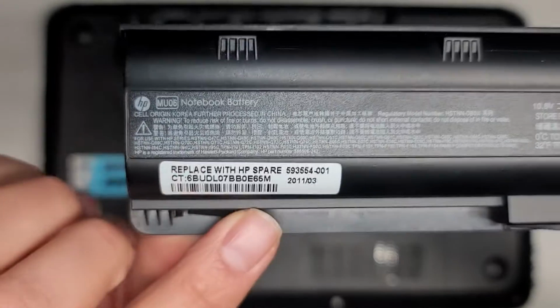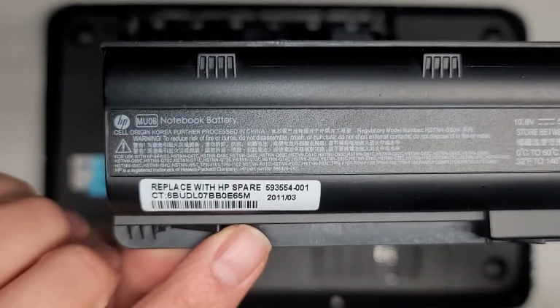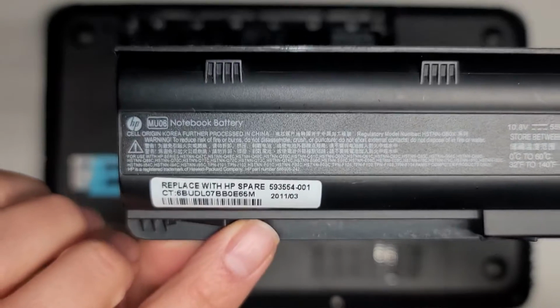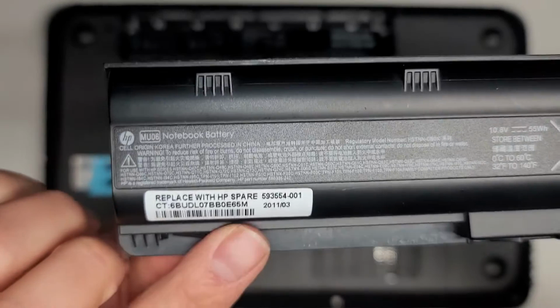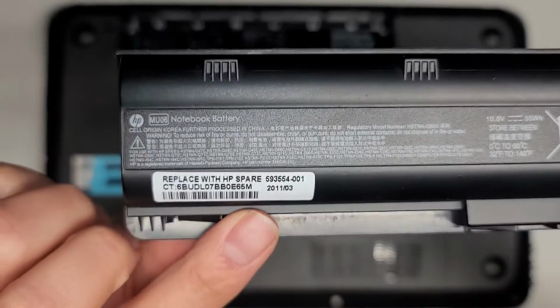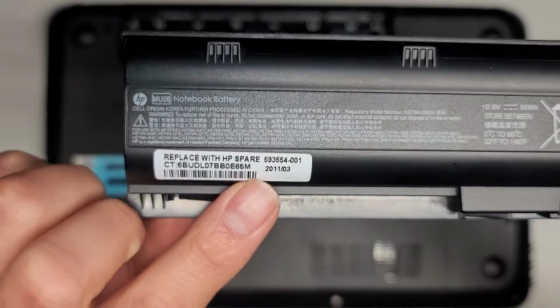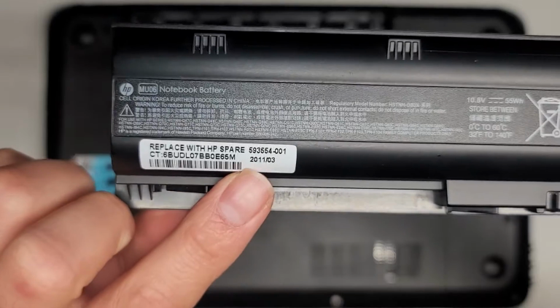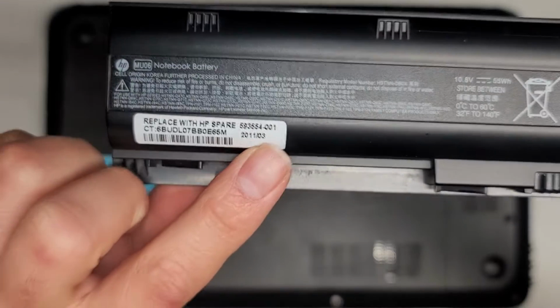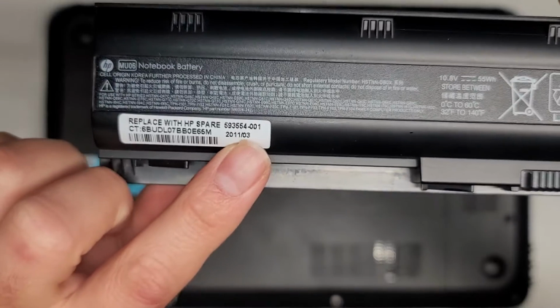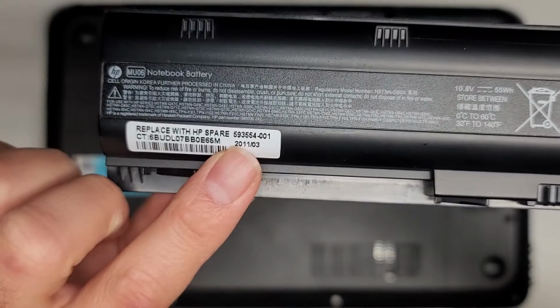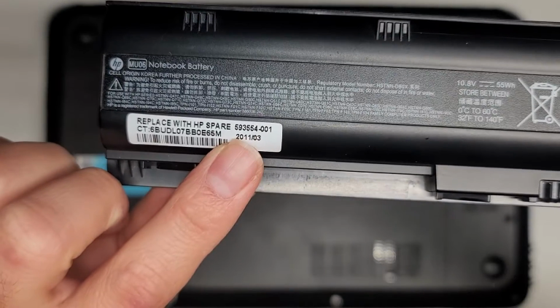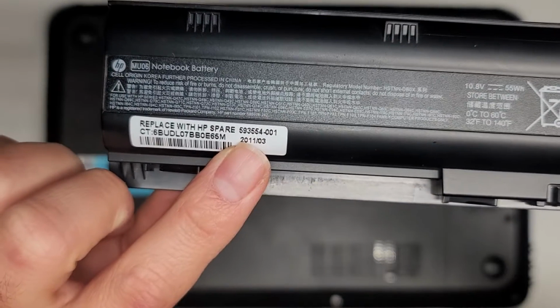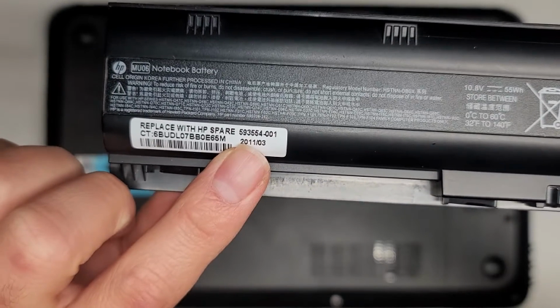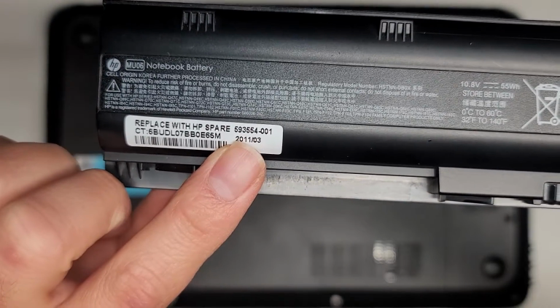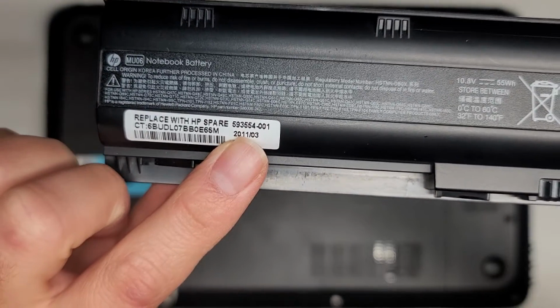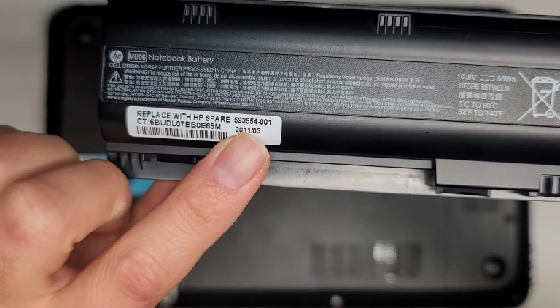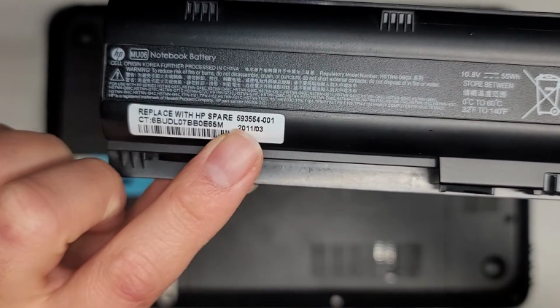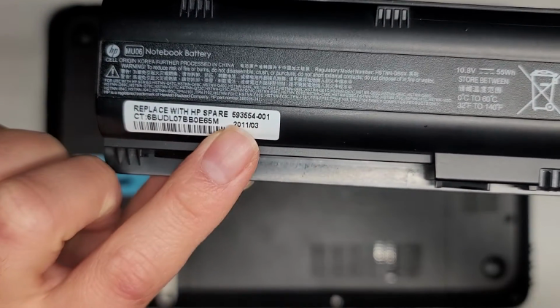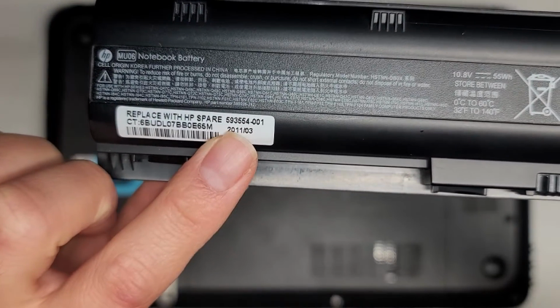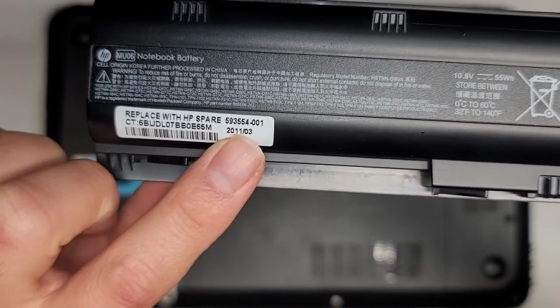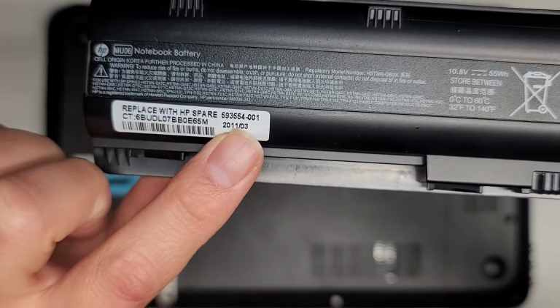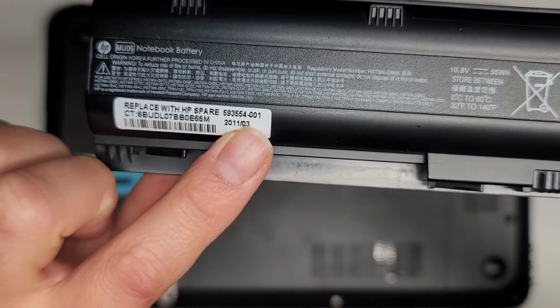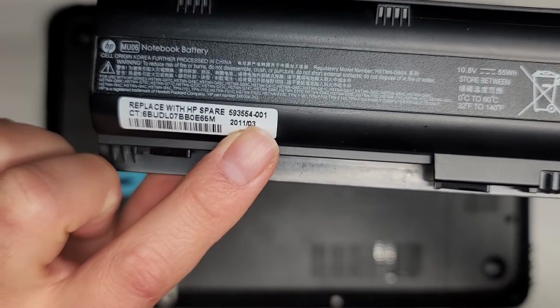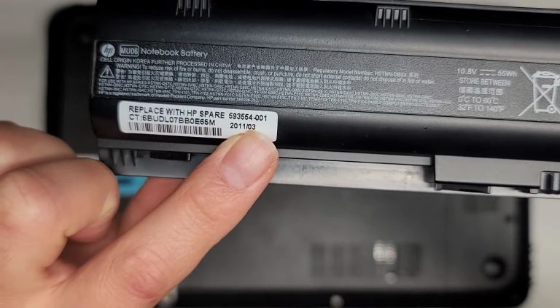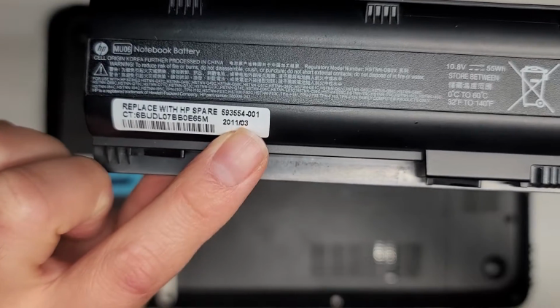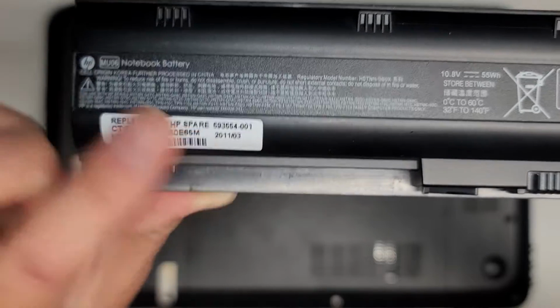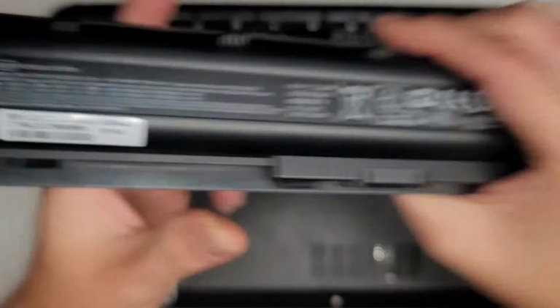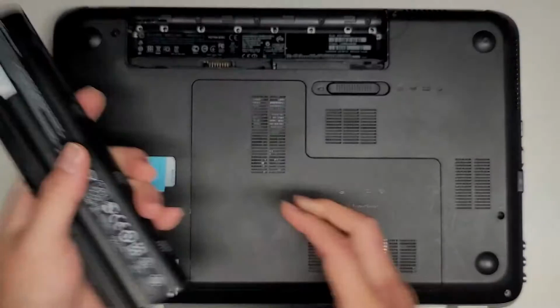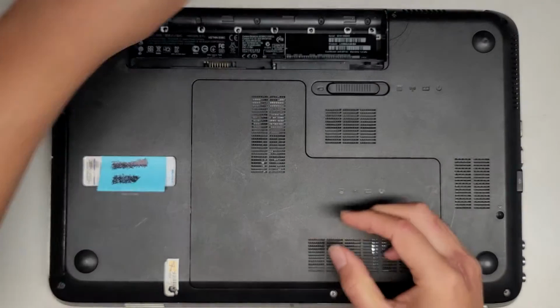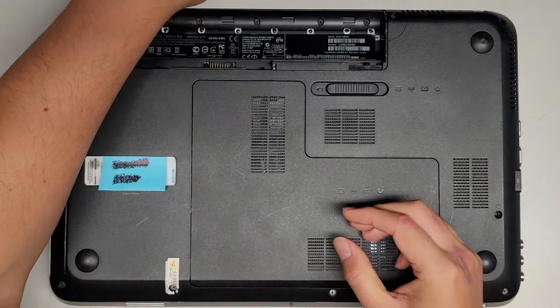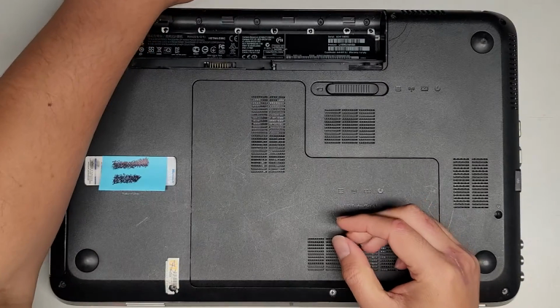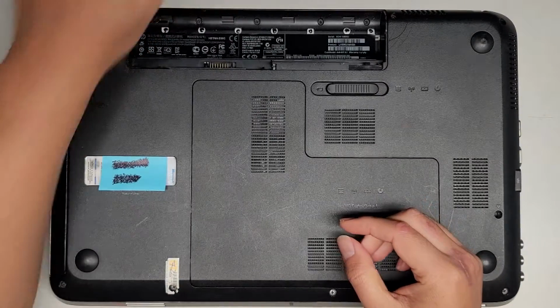You'll want to check your battery to make sure it's the same. And then there's the HP spare part number here: 593554-001. We're going to set that aside for now.